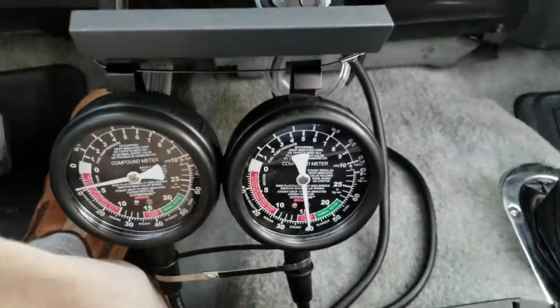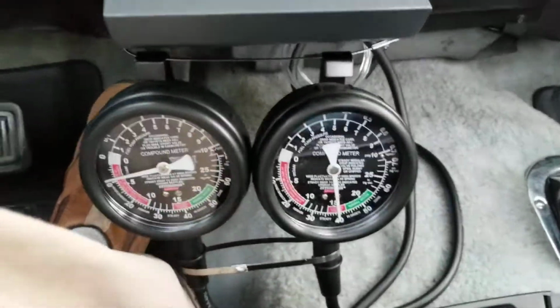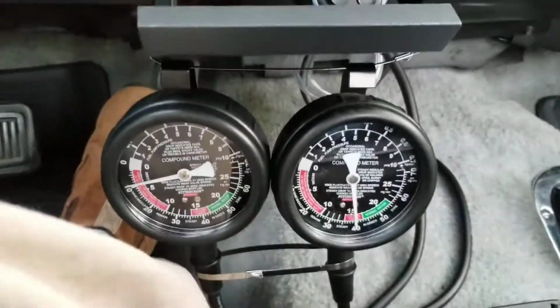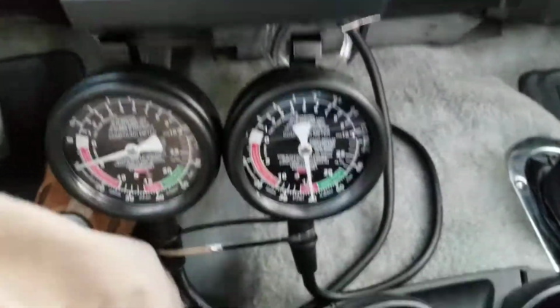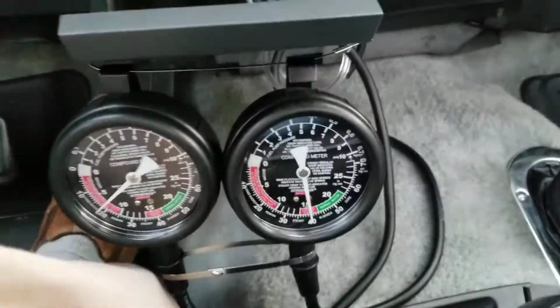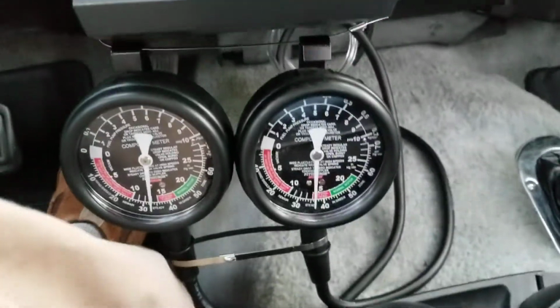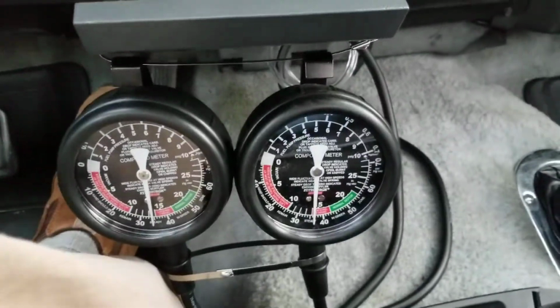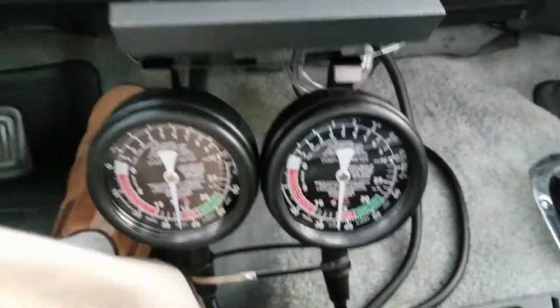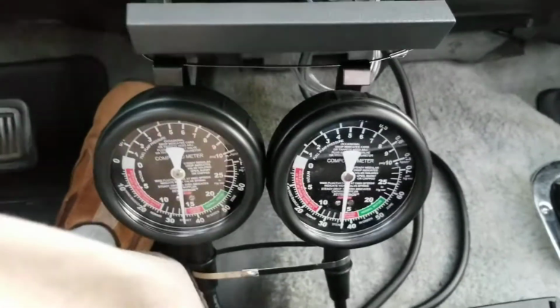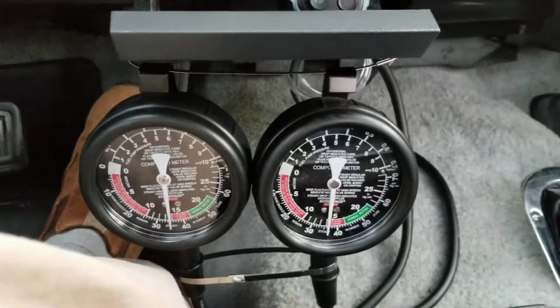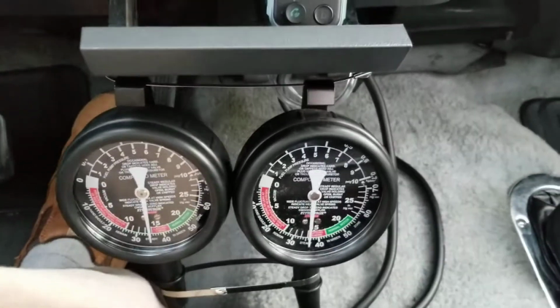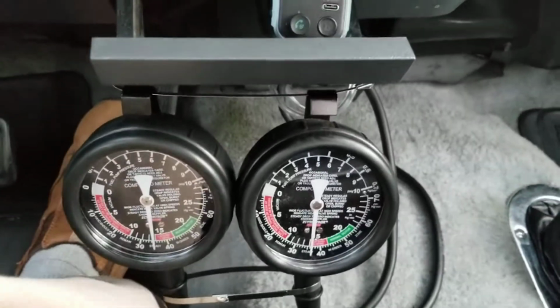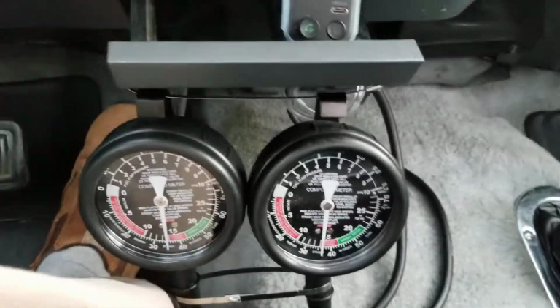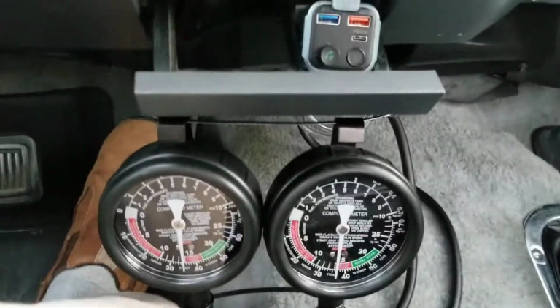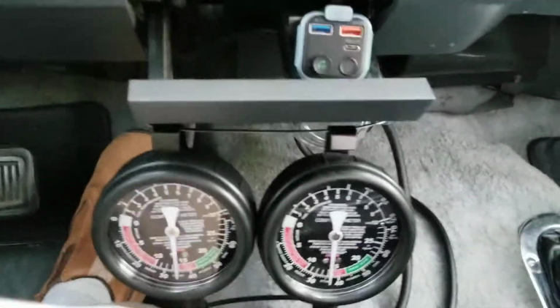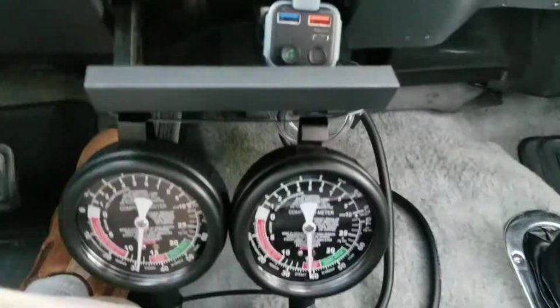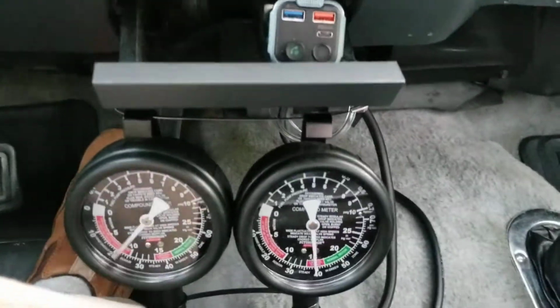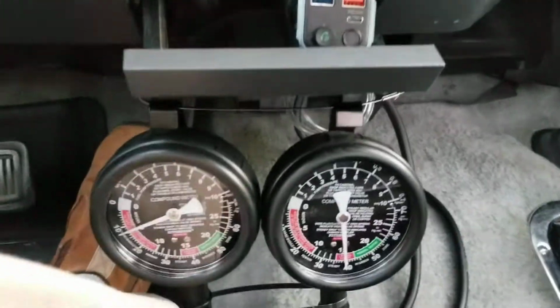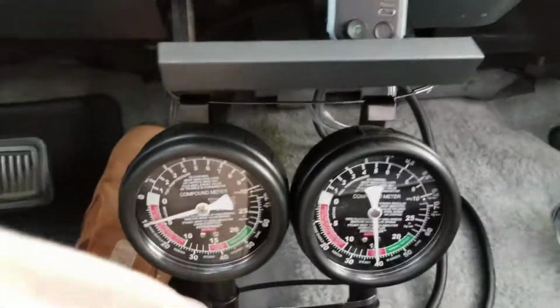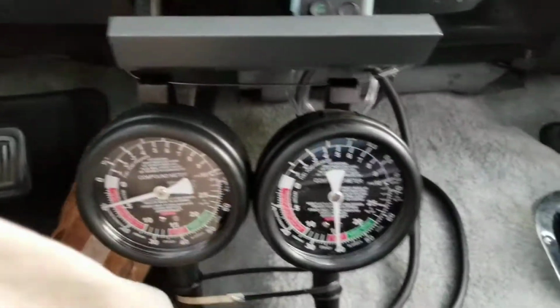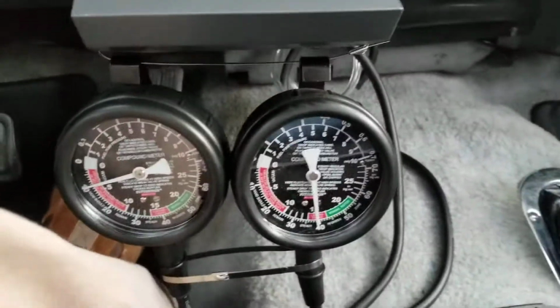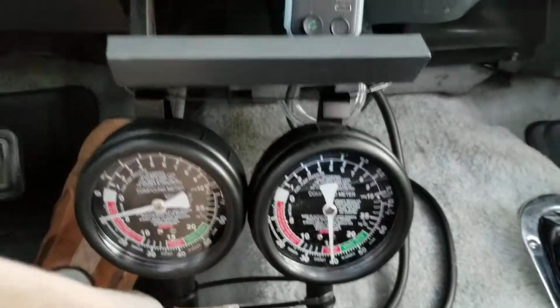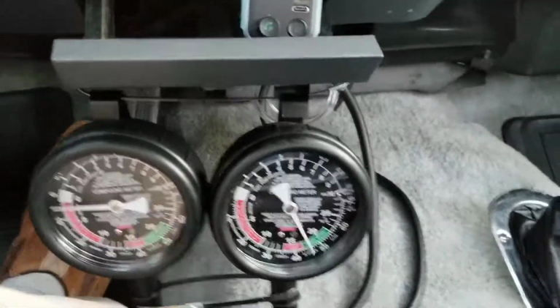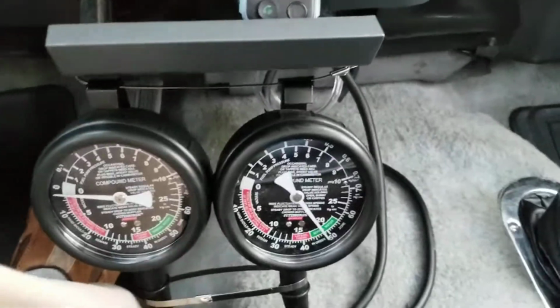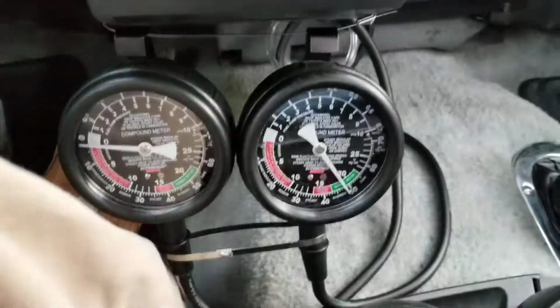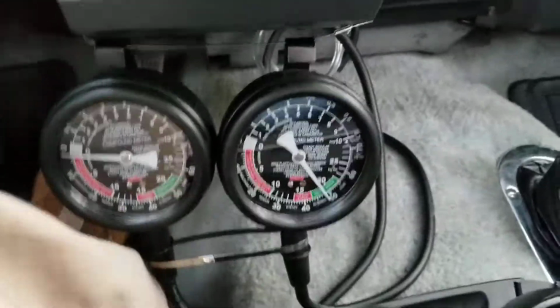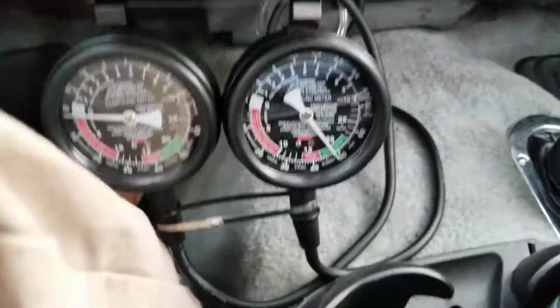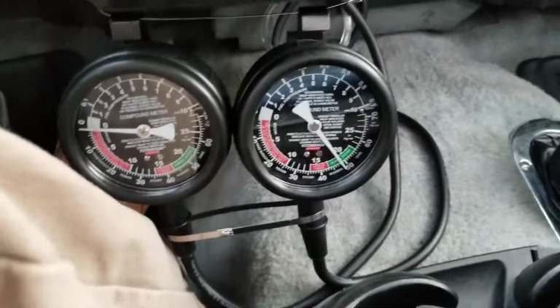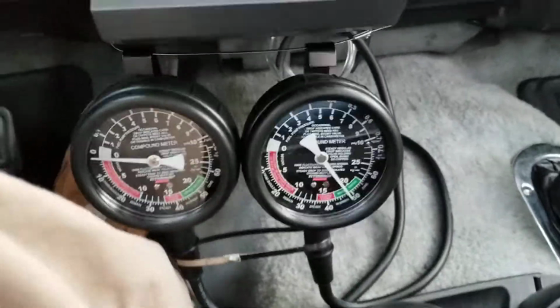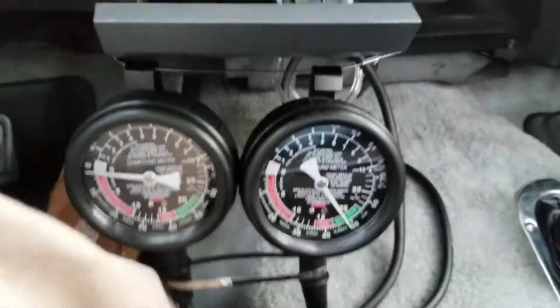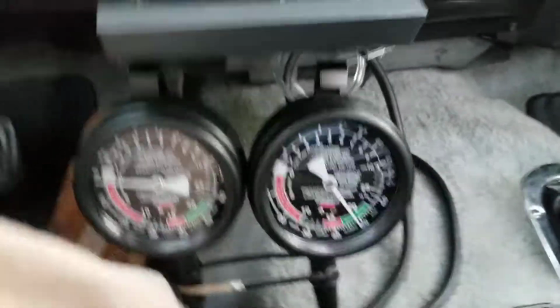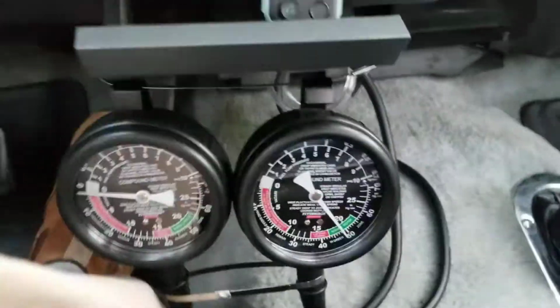The right side is manifold, the left side is ported — ported from a Holley 650 CFM carburetor, four barrel.